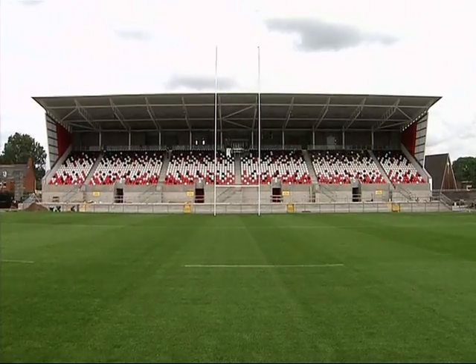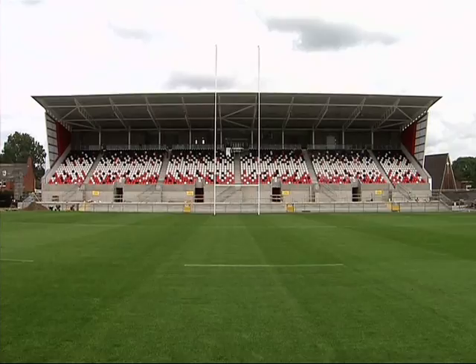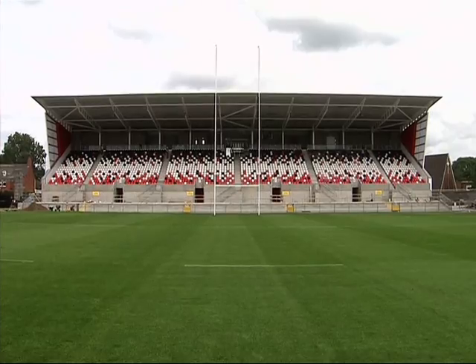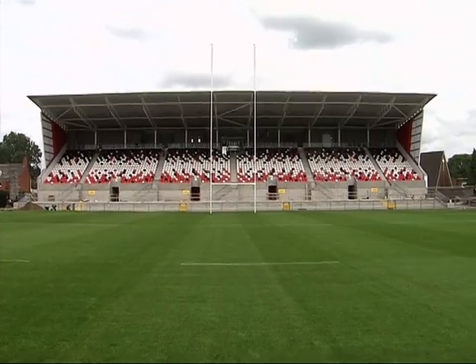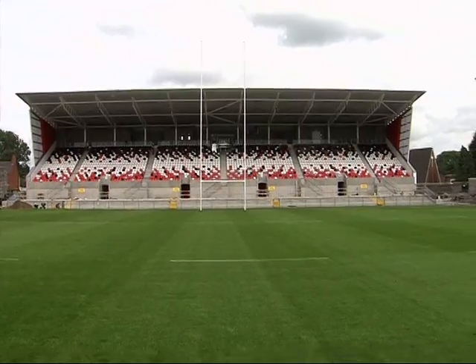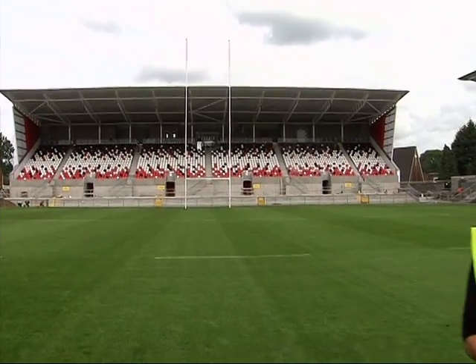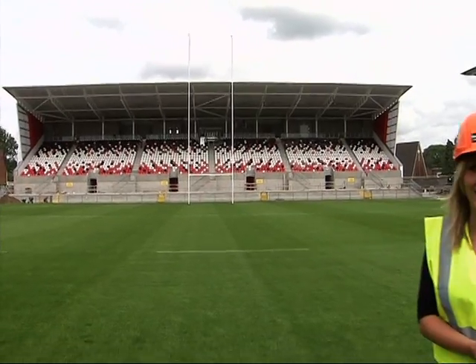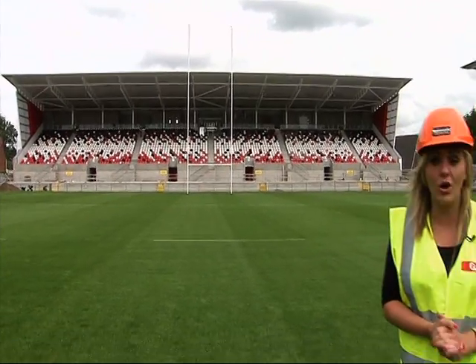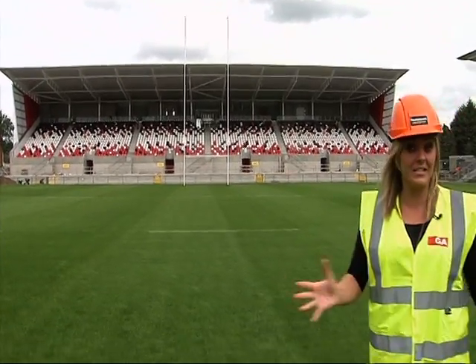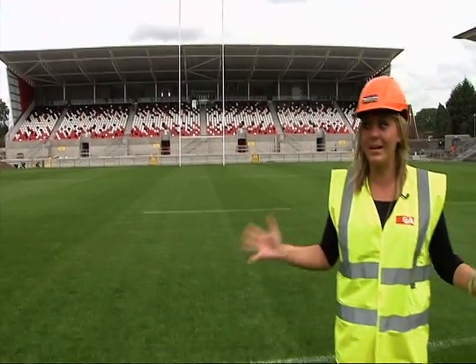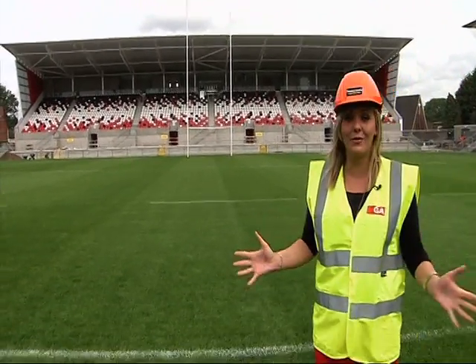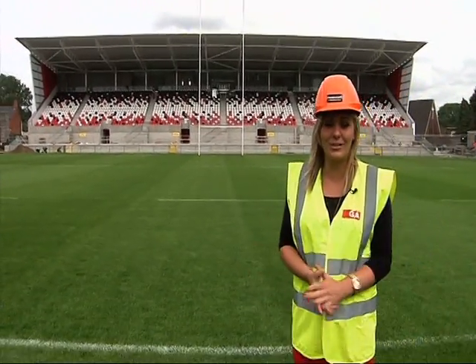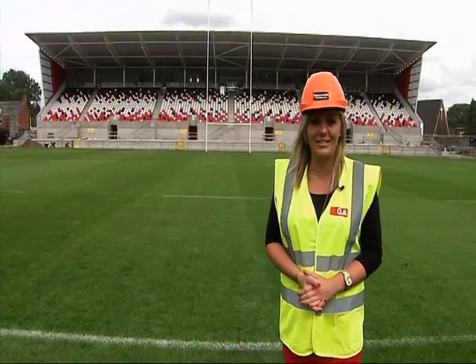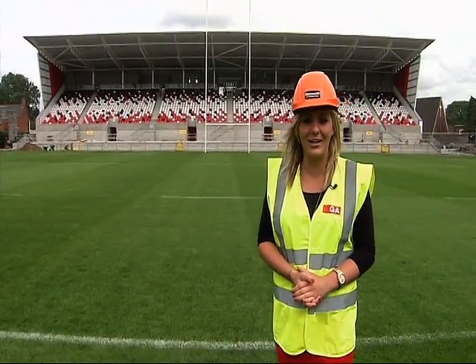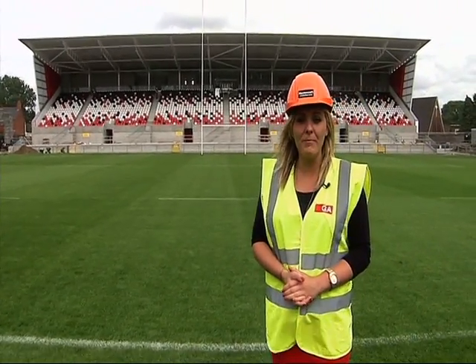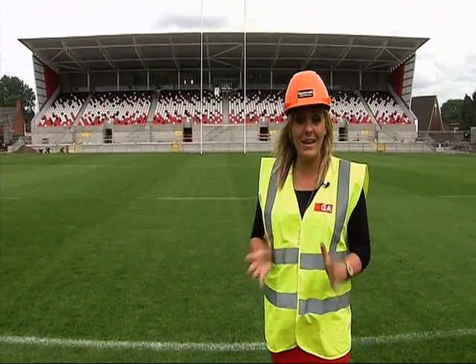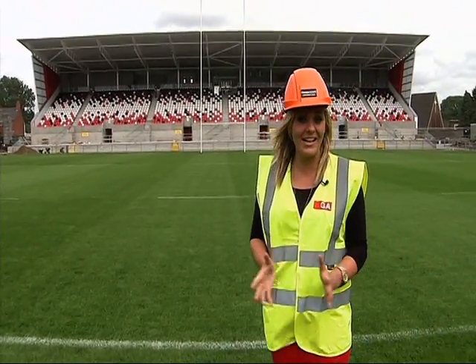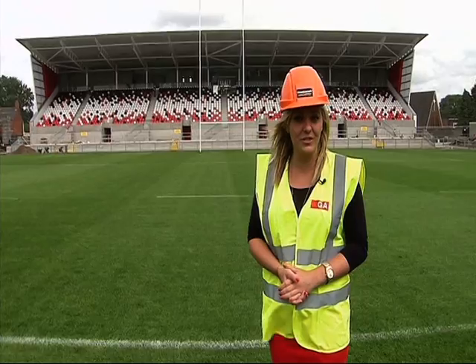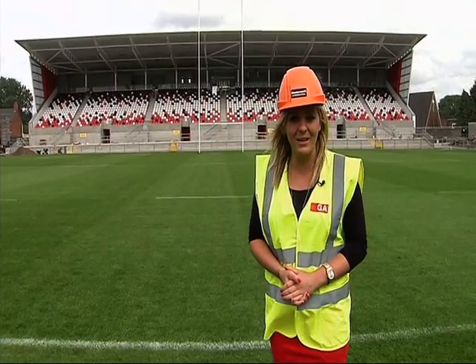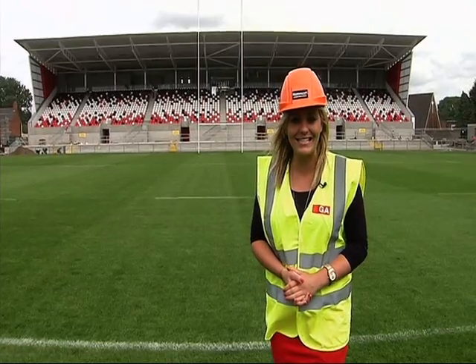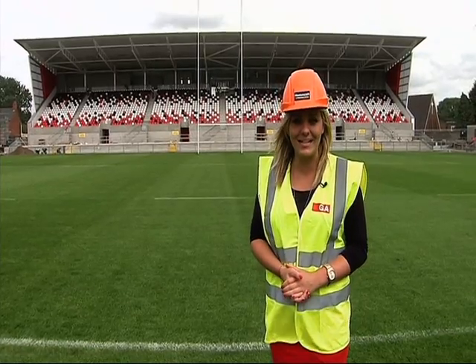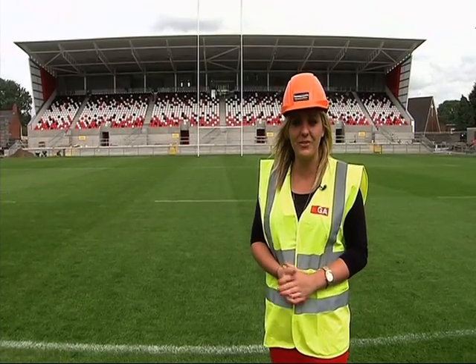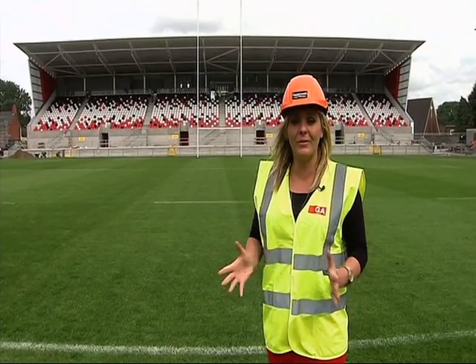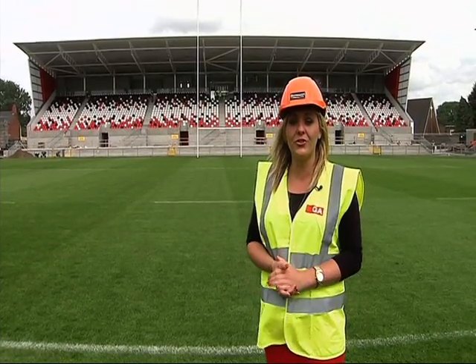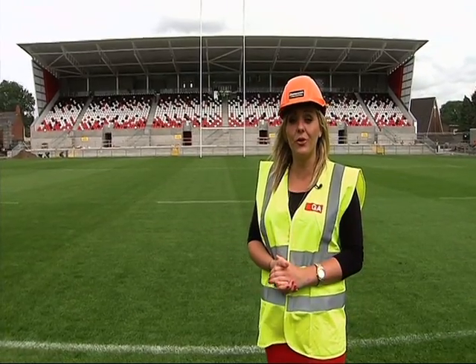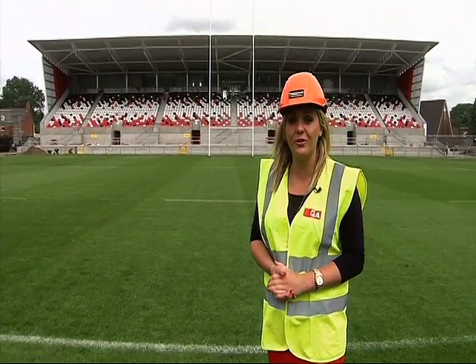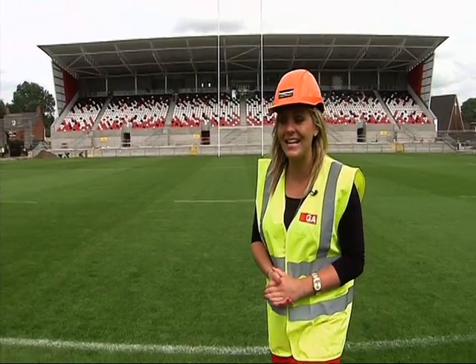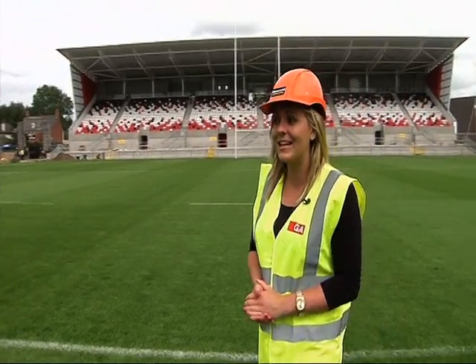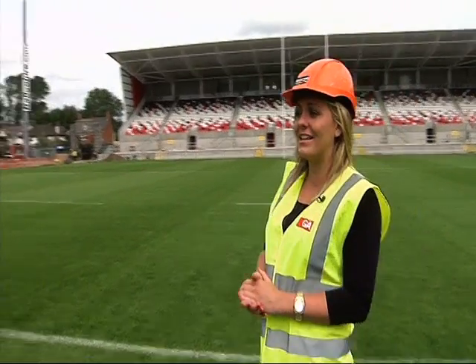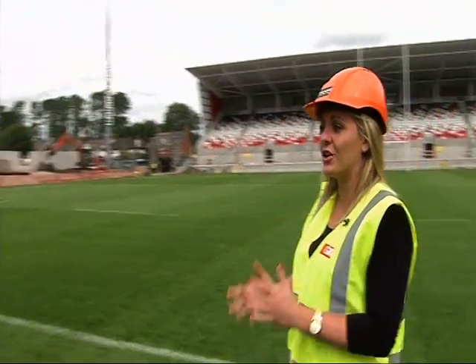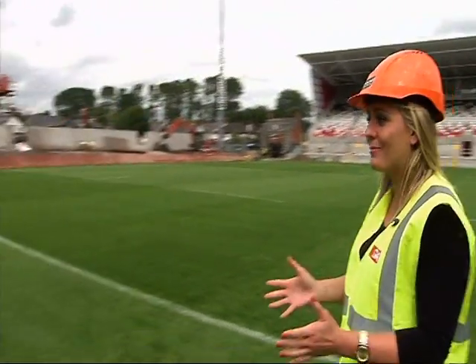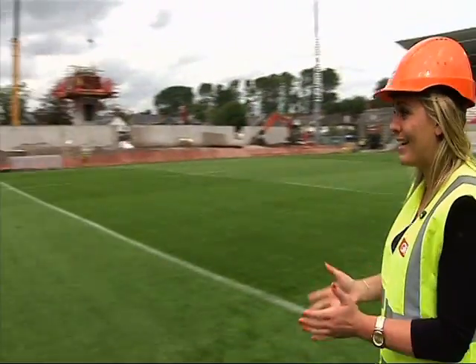So this is the new look Ravenhill. Obviously plenty of work still to be done here, but many changes from last season. Joining me now to talk about those is site manager Dwayne McCready.